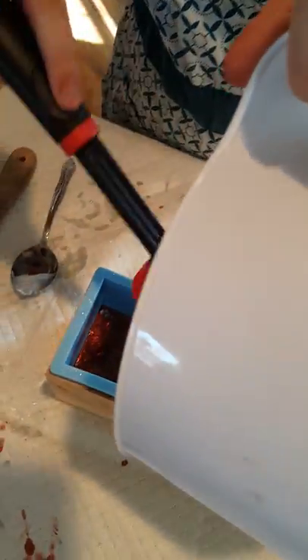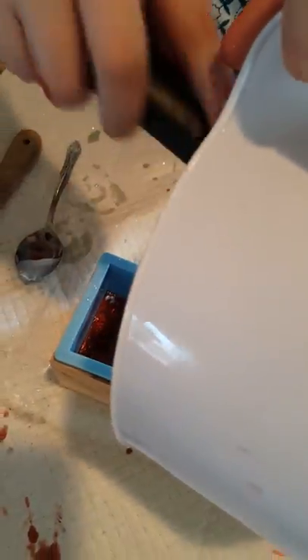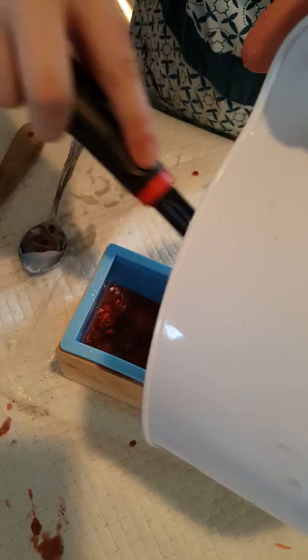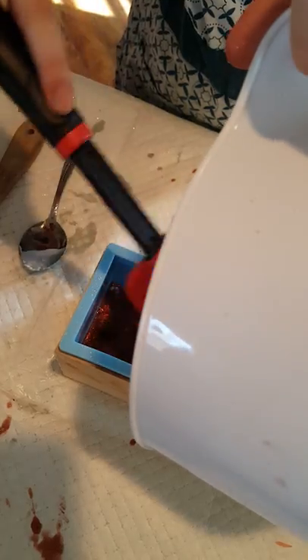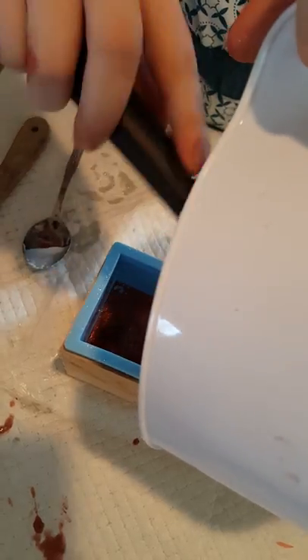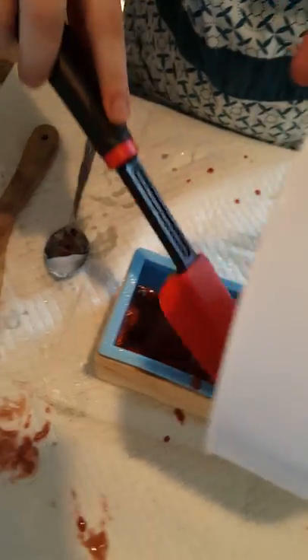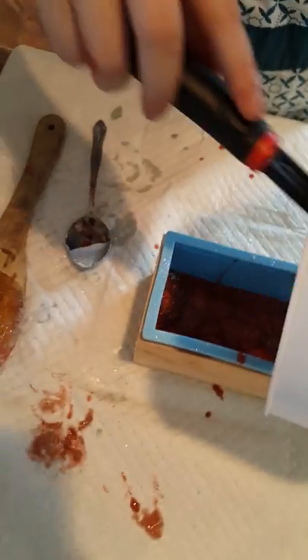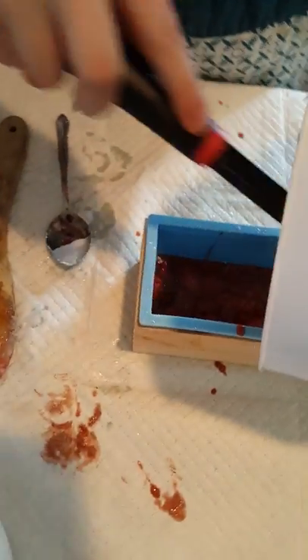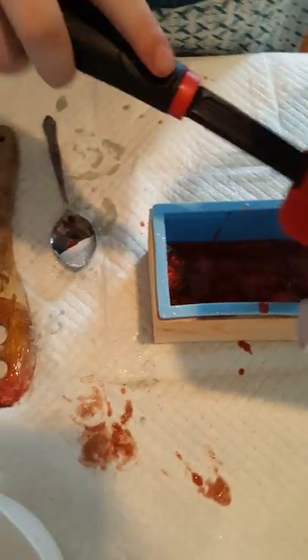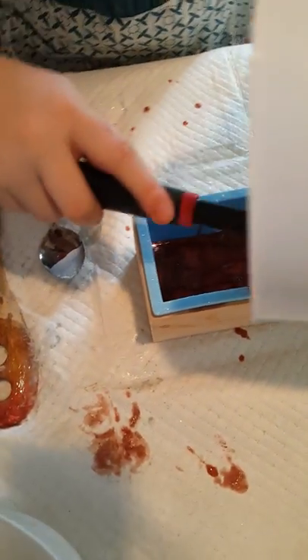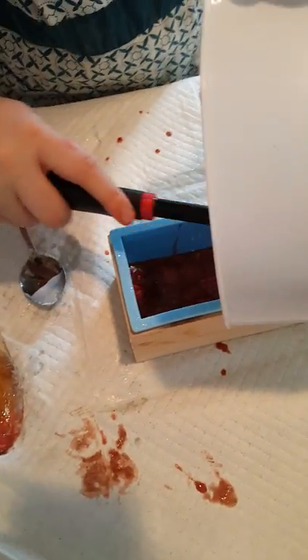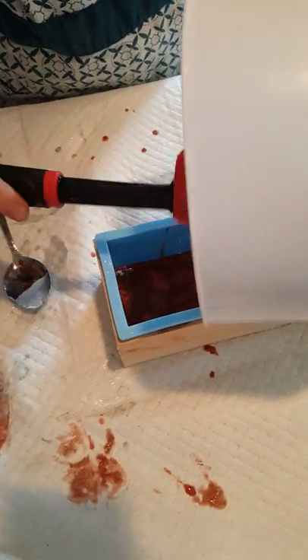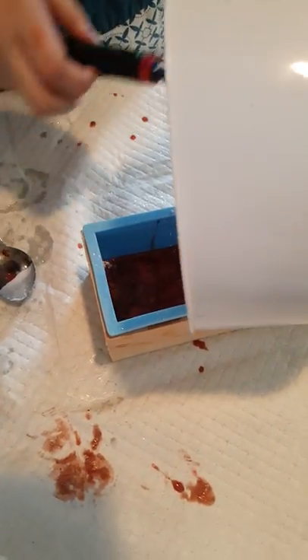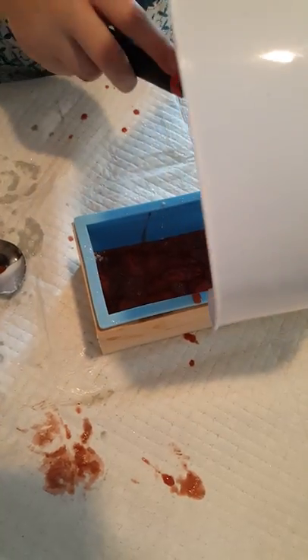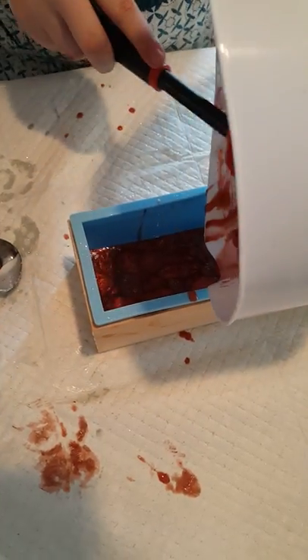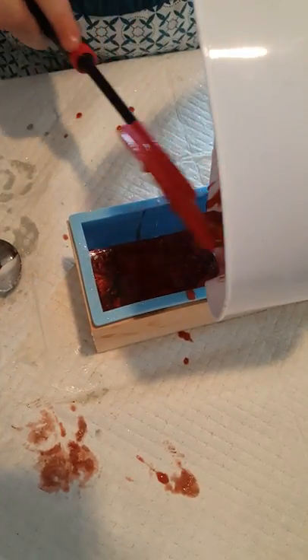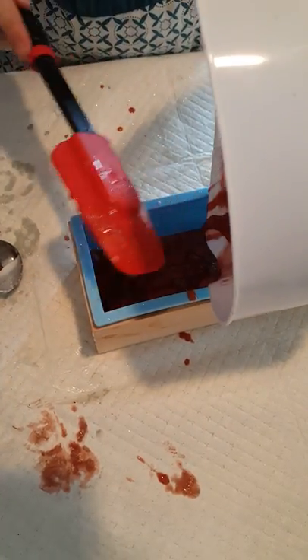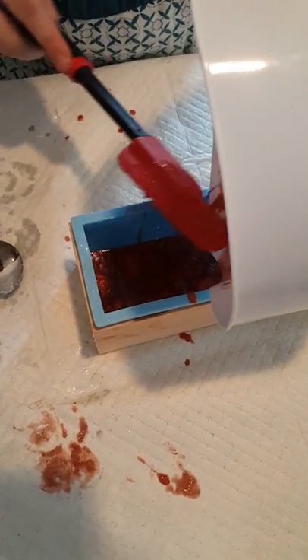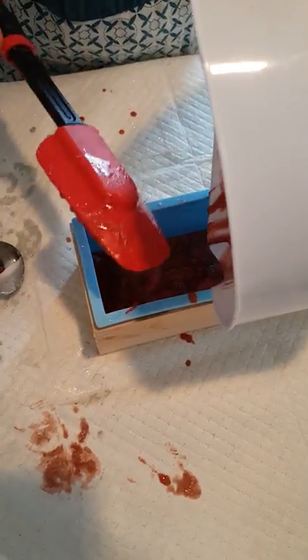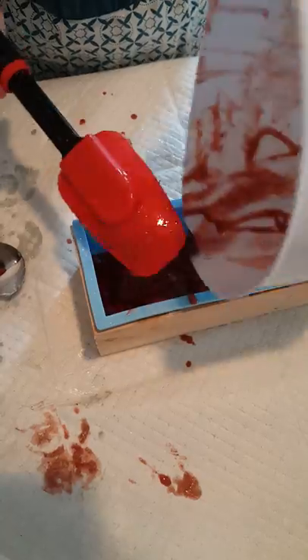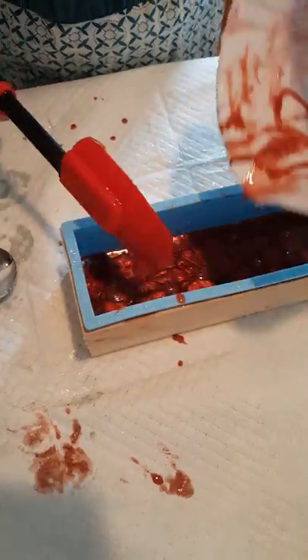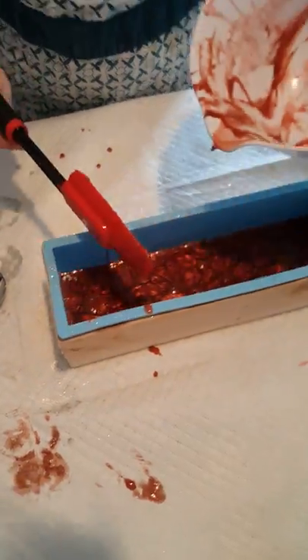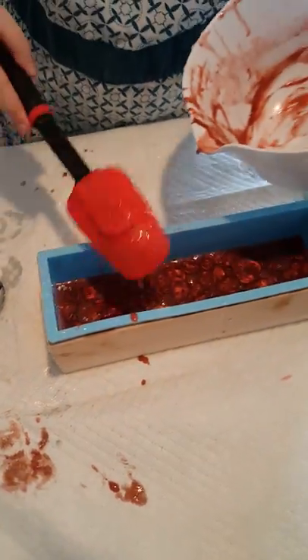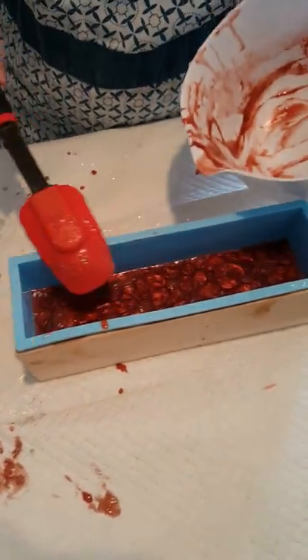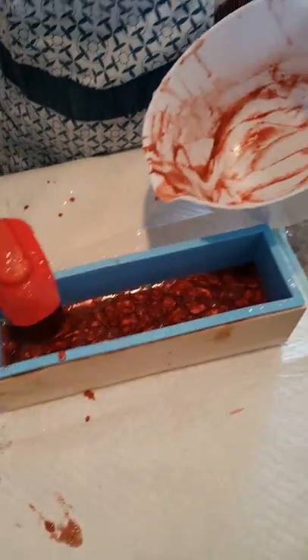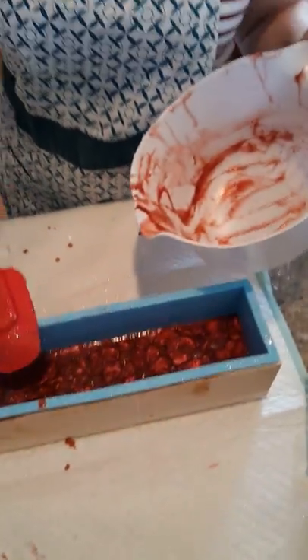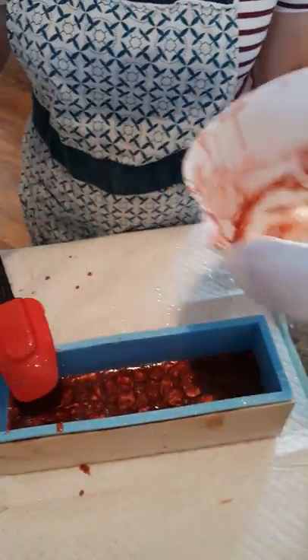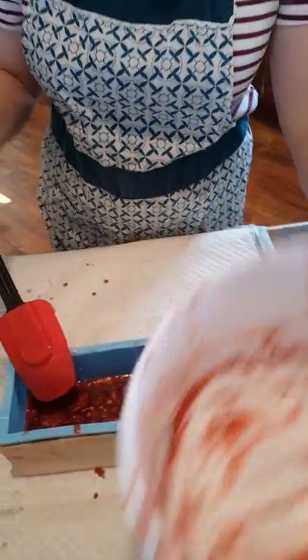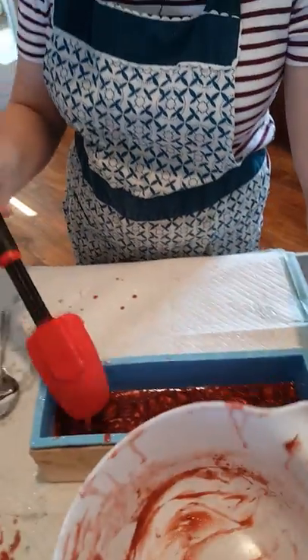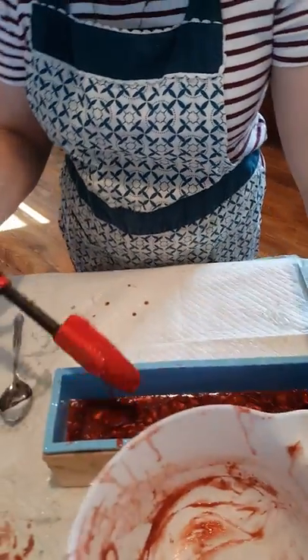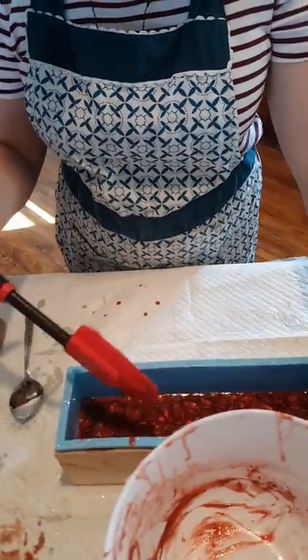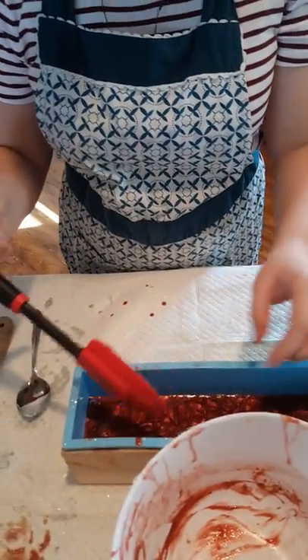I remember baking that cake once and everyone liked it. It was fun. What was that icing you put on it? Butterscotch or buttercream?